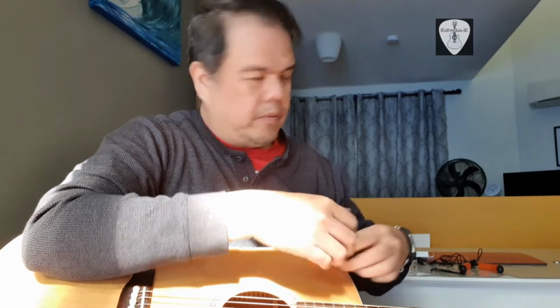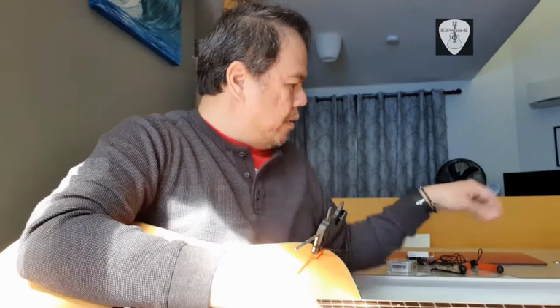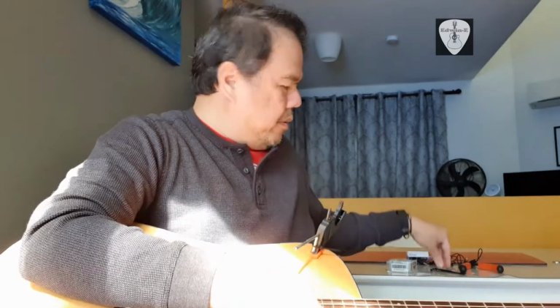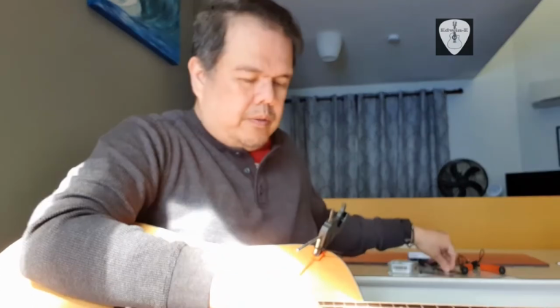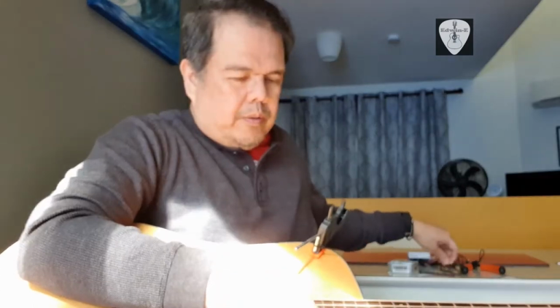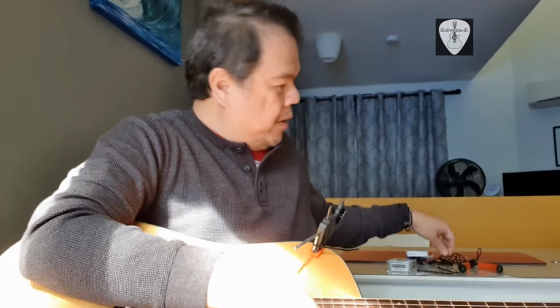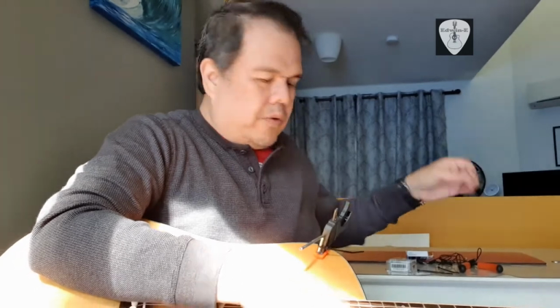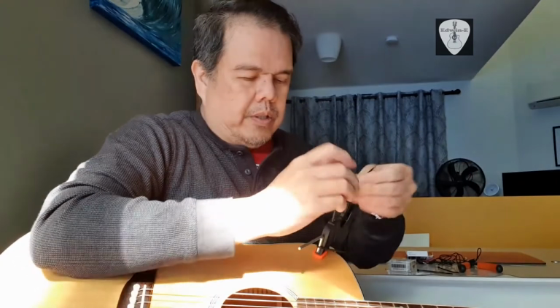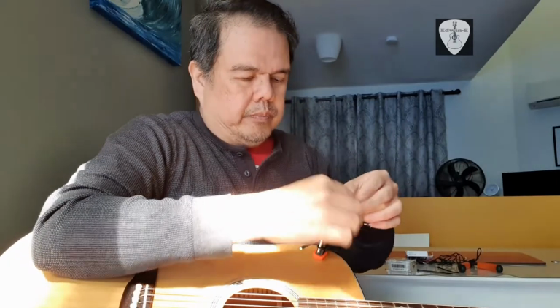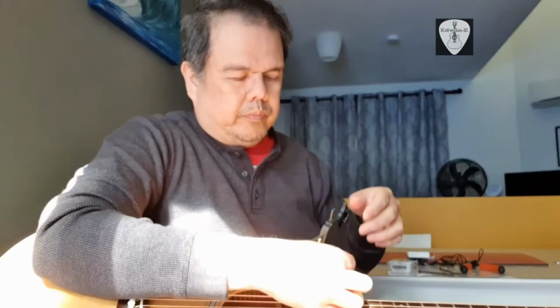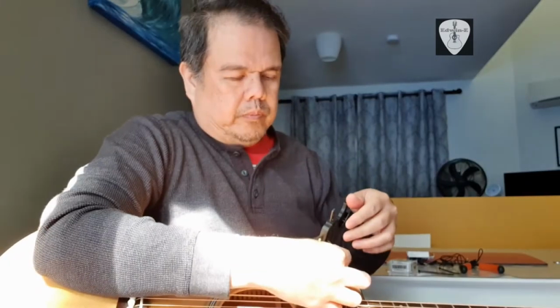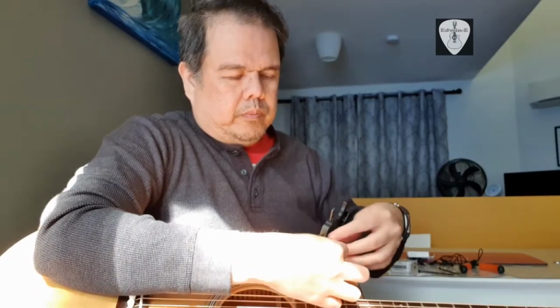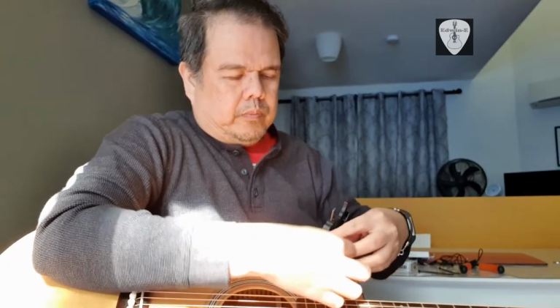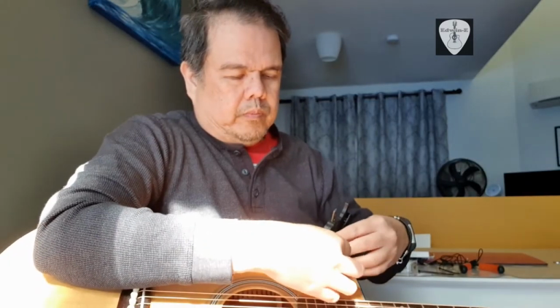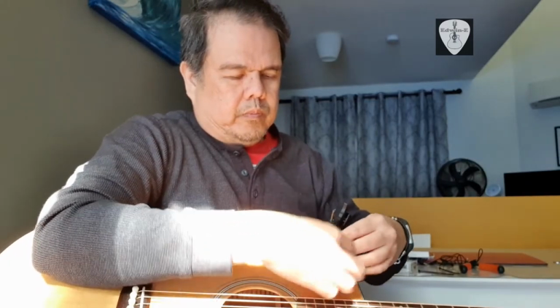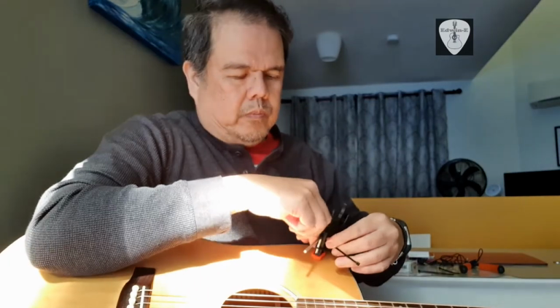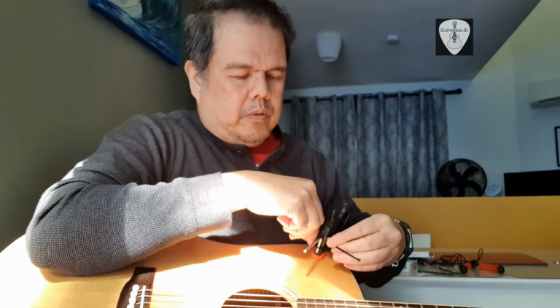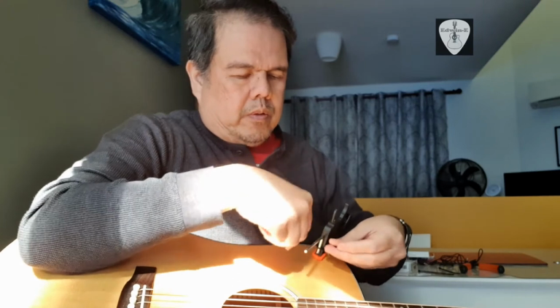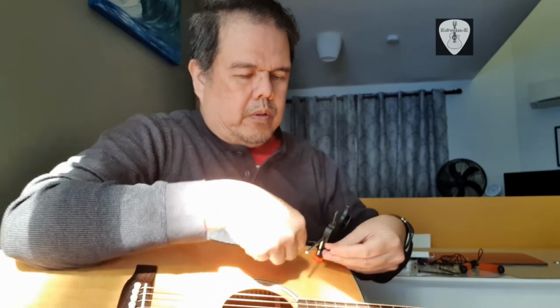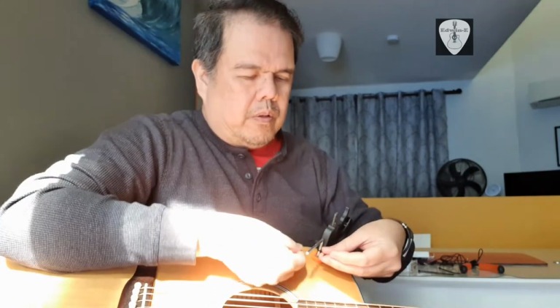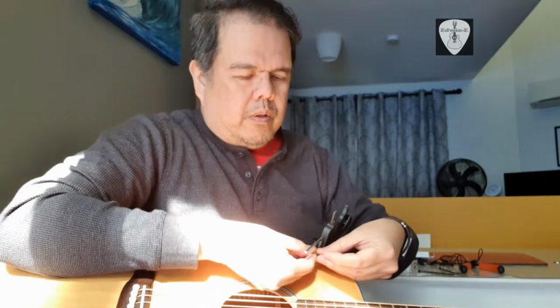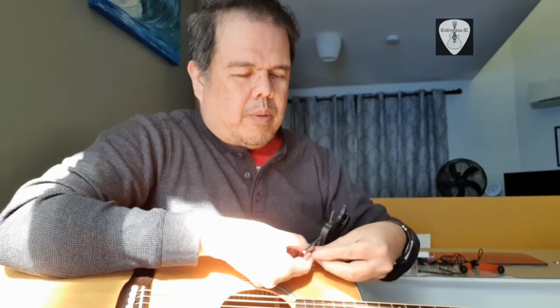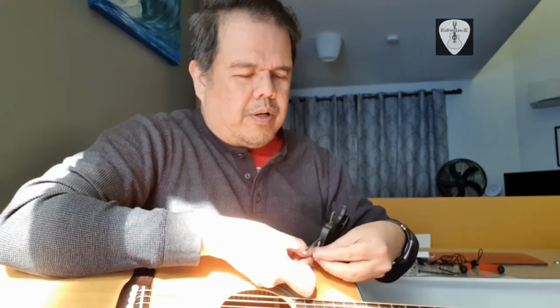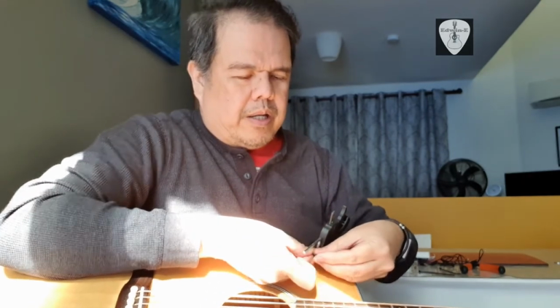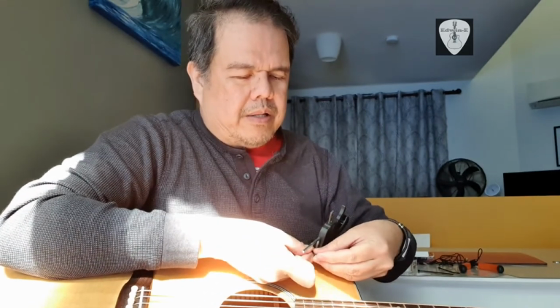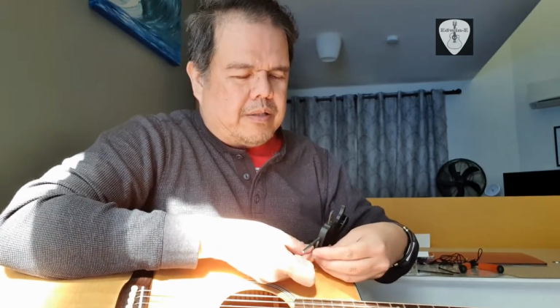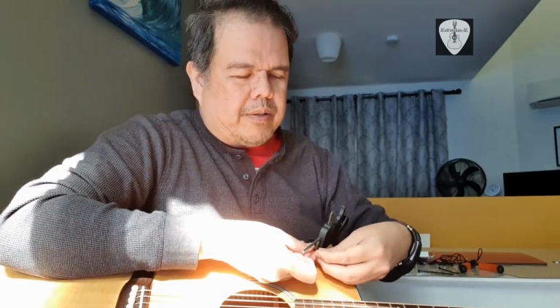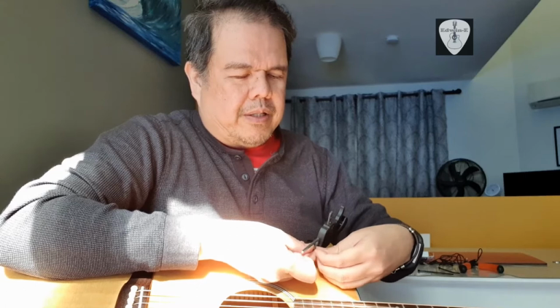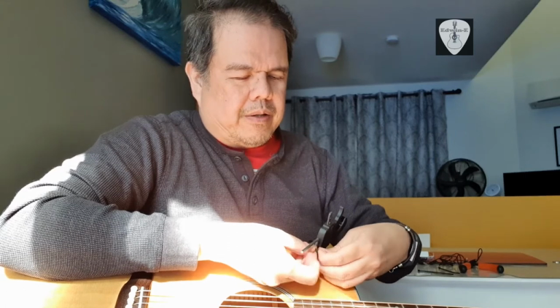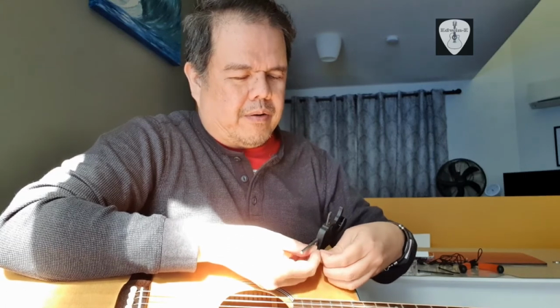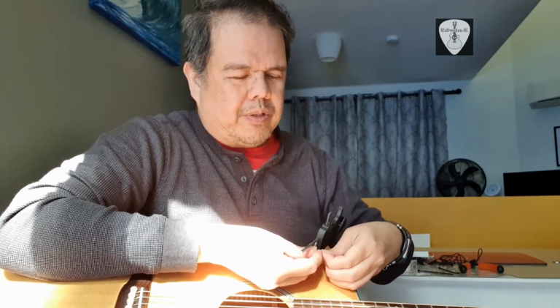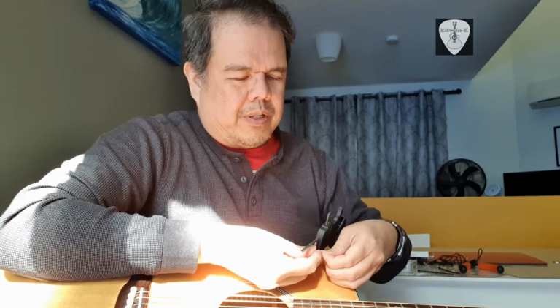If you have a longer Allen key, I think it's better, but right now I only have a slightly short one.